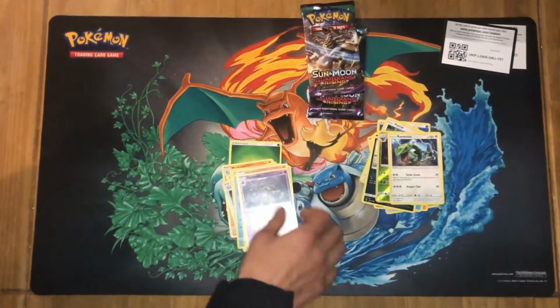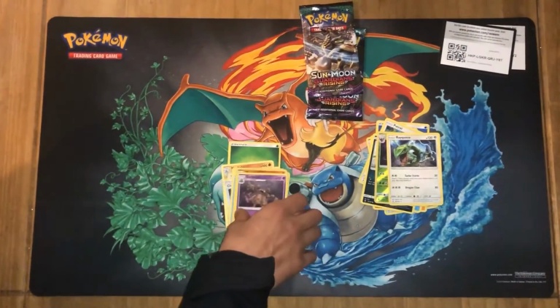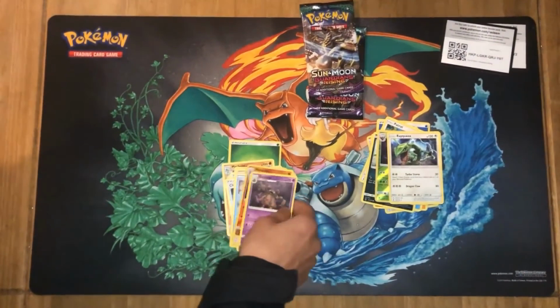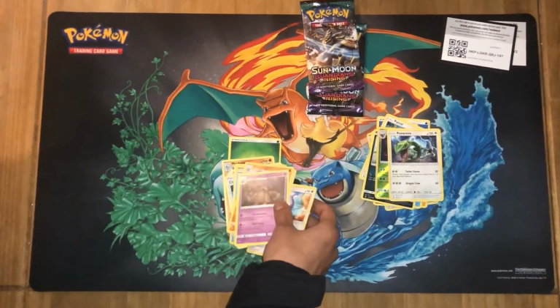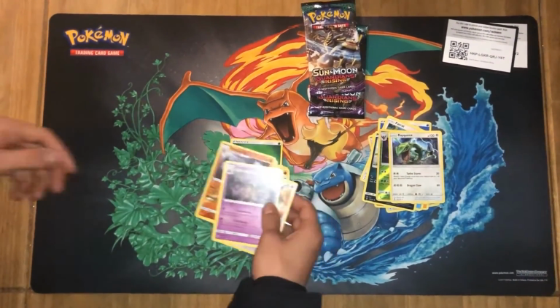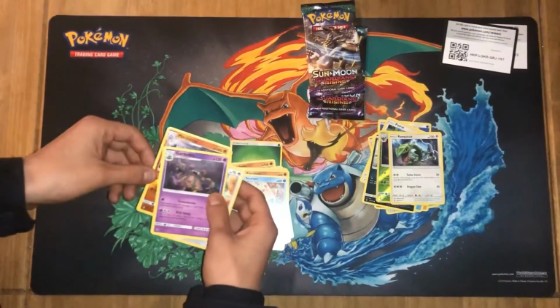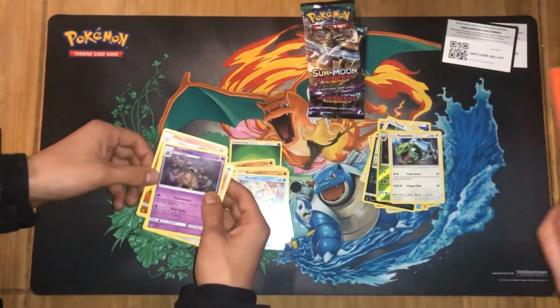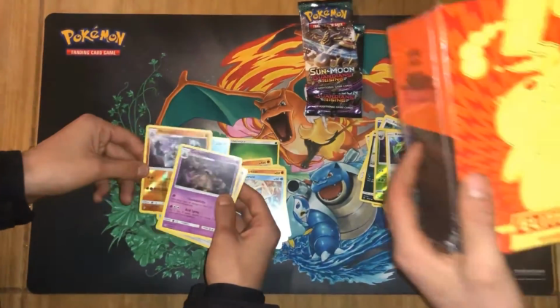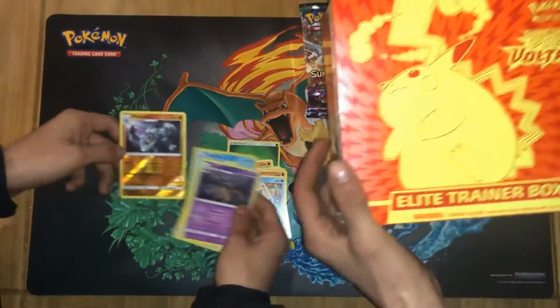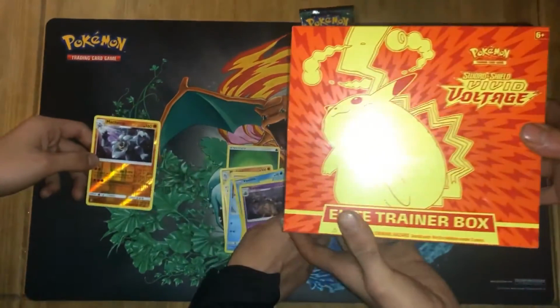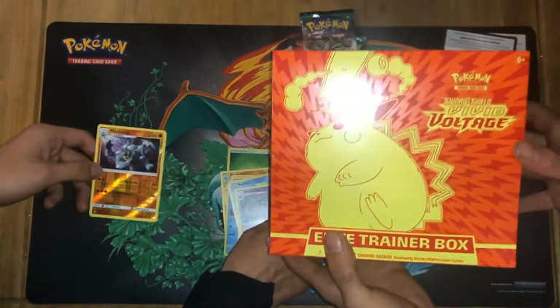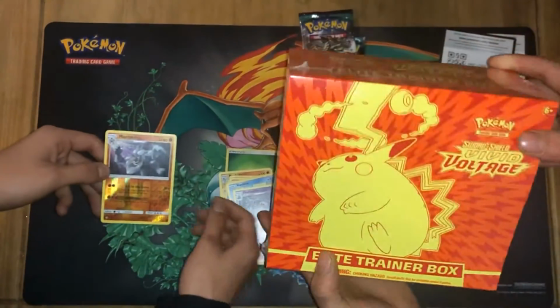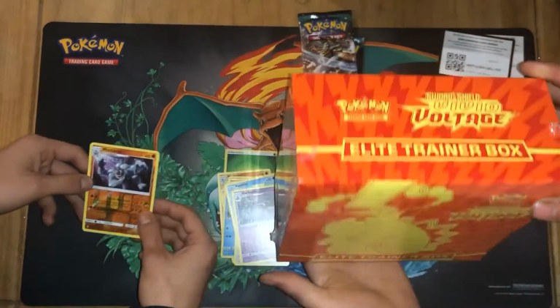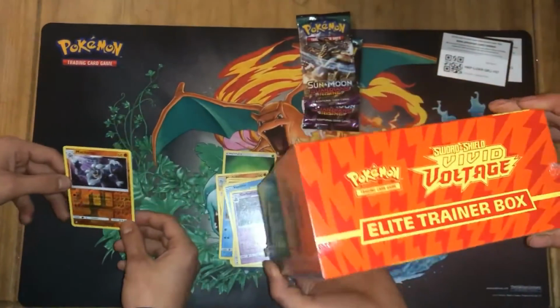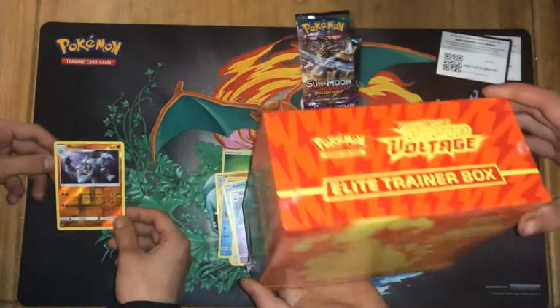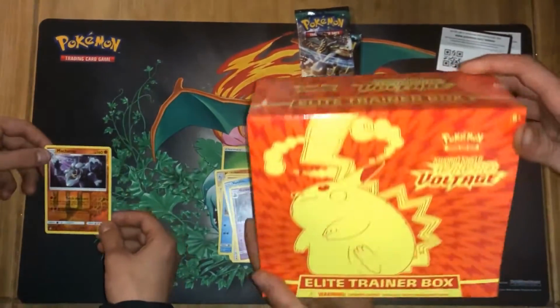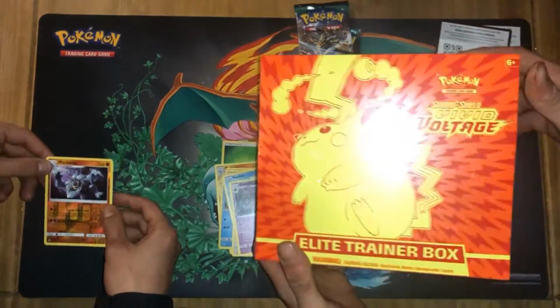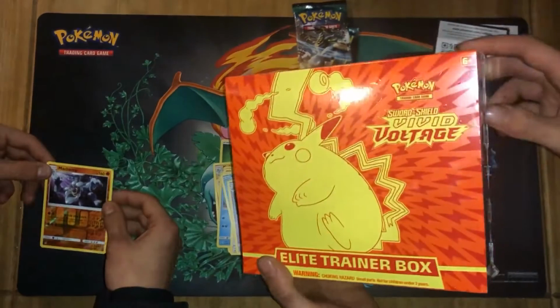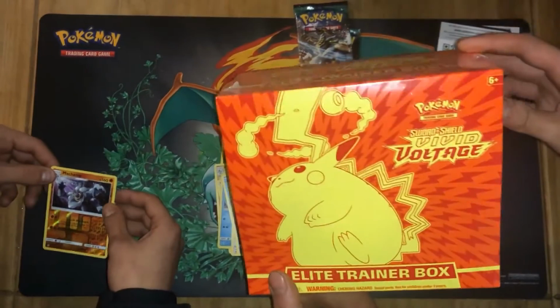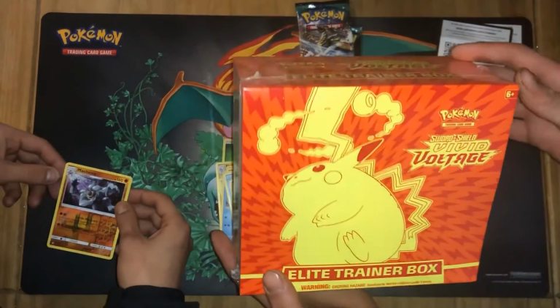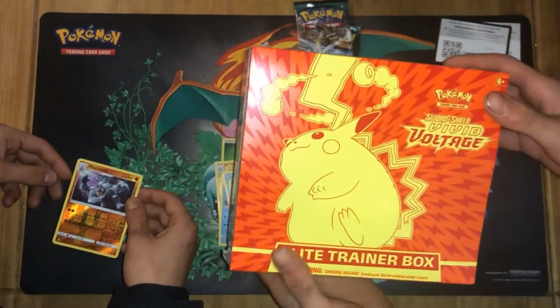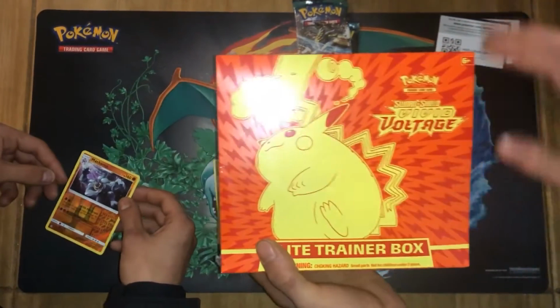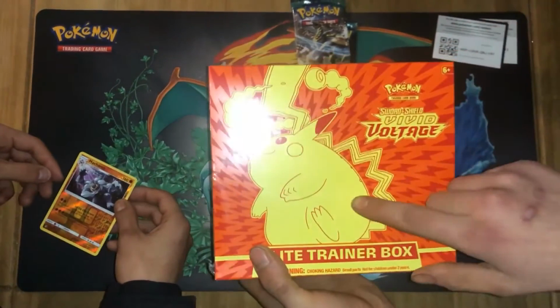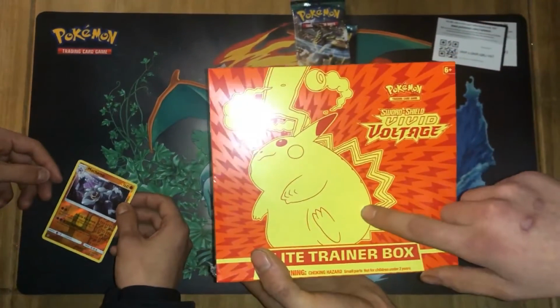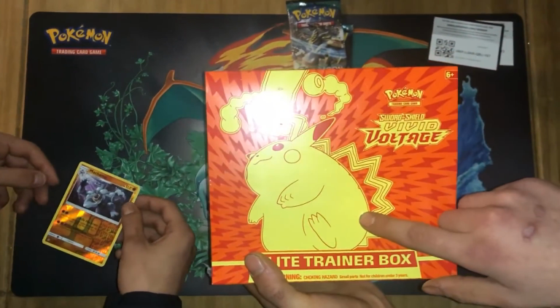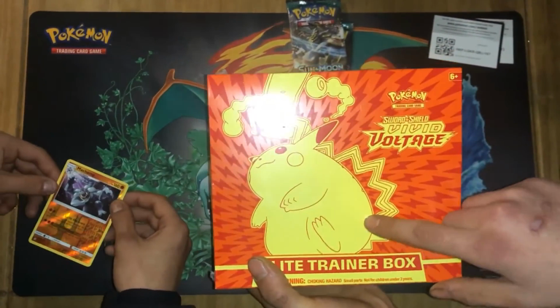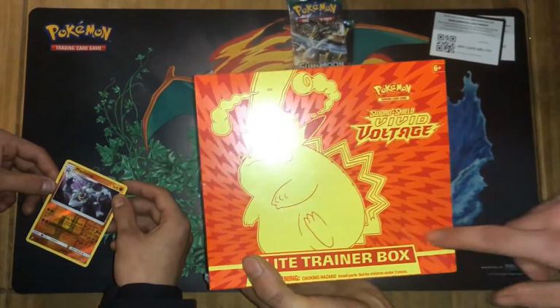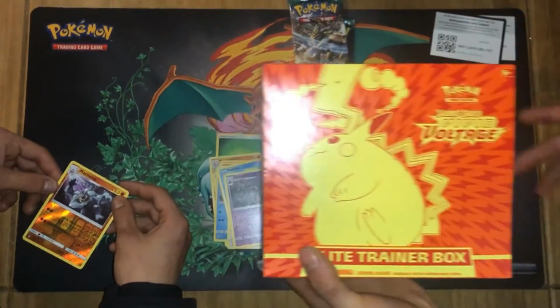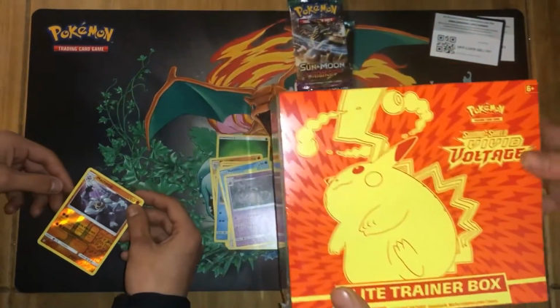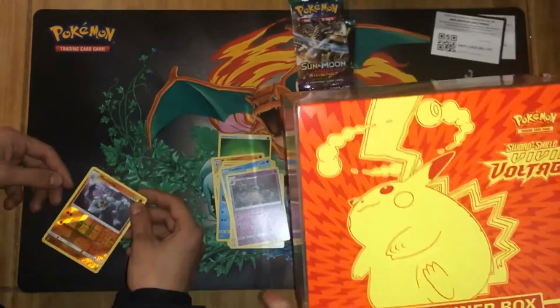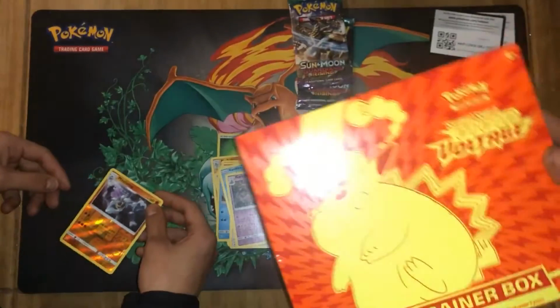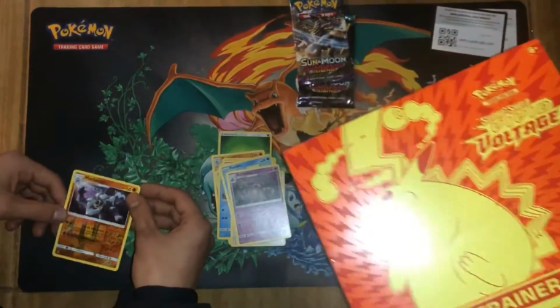No good pulls today guys, but tune in for tomorrow because we'll be opening an Elite Trainer Box for Vivid Voltage, hopefully to pull the Rainbow Pikachu. Thanks guys for watching and see you tomorrow.